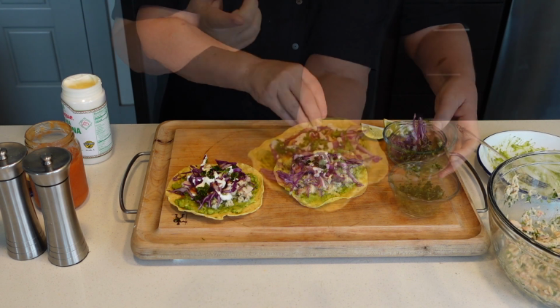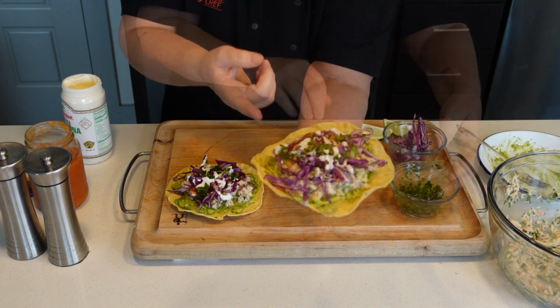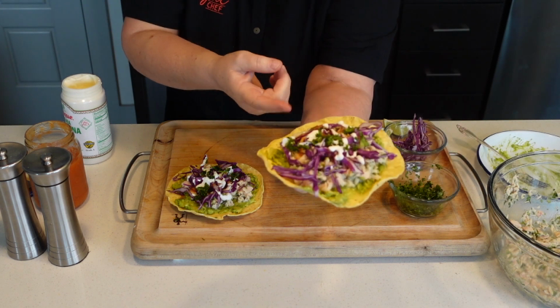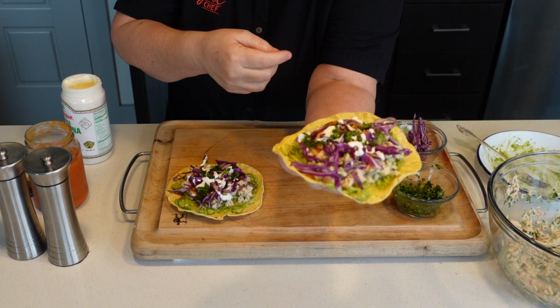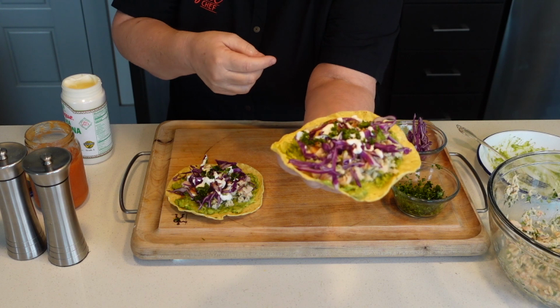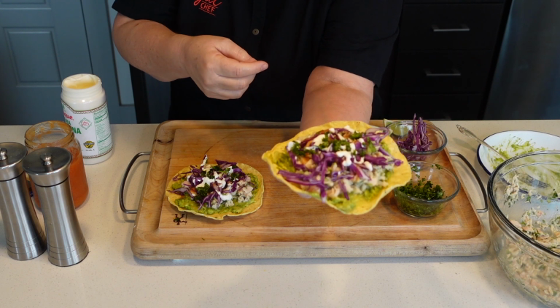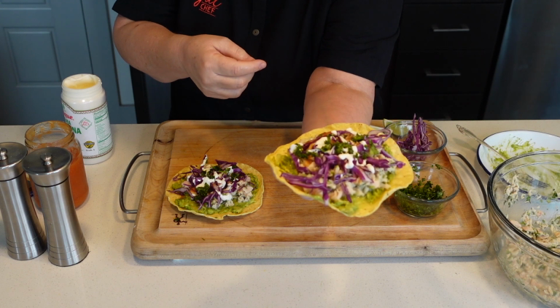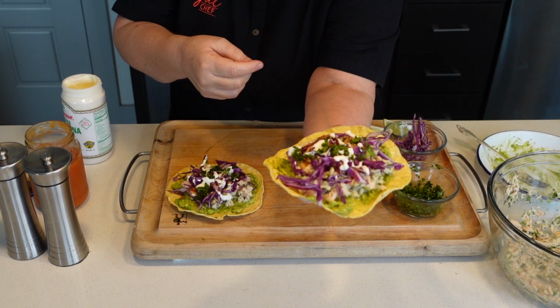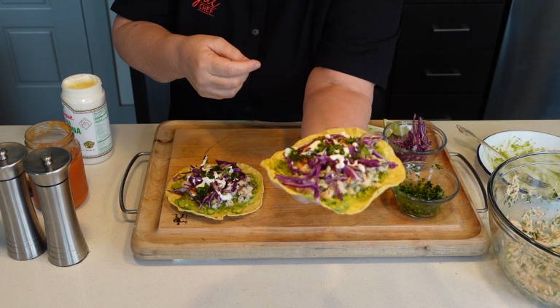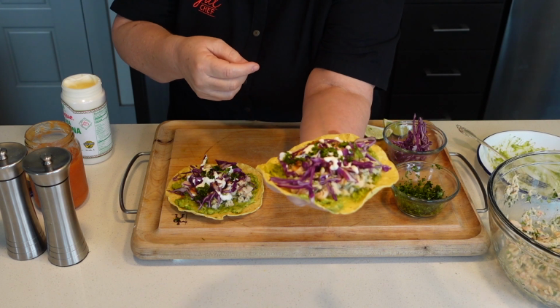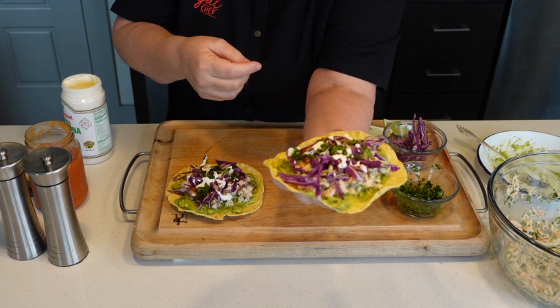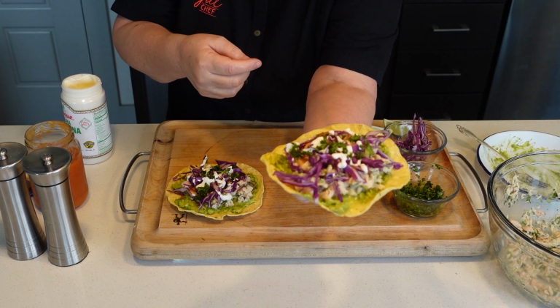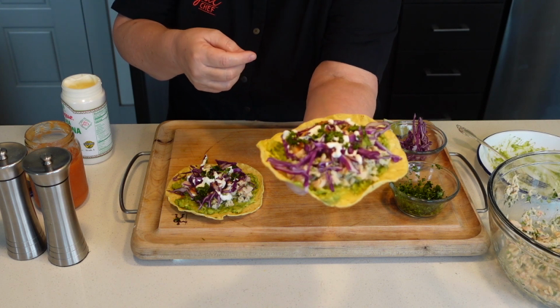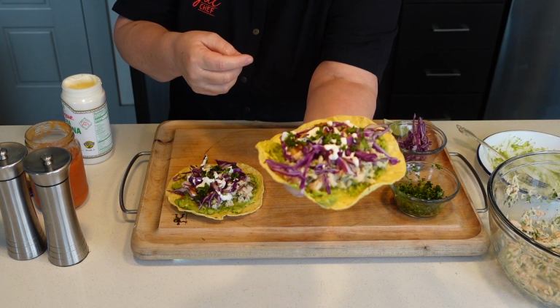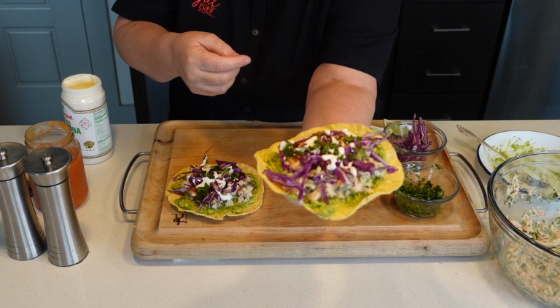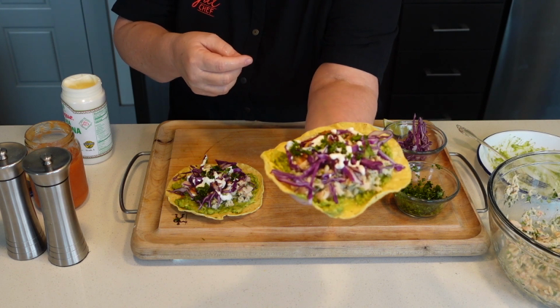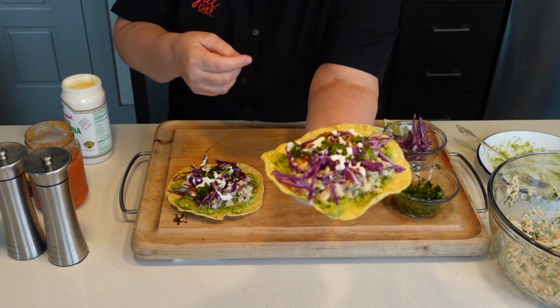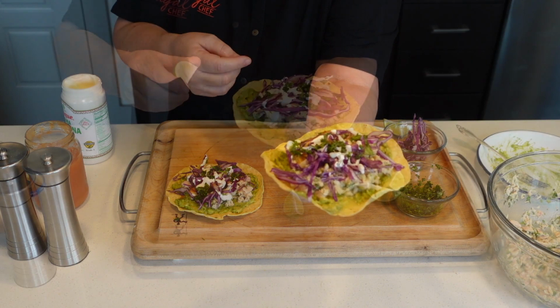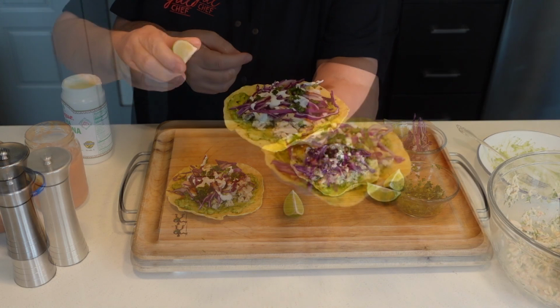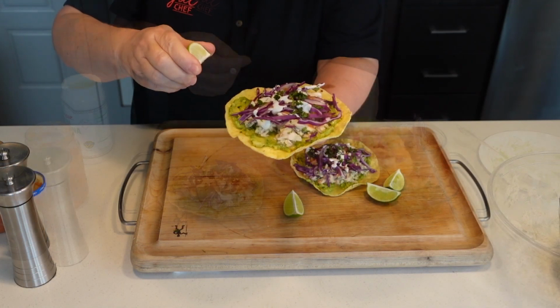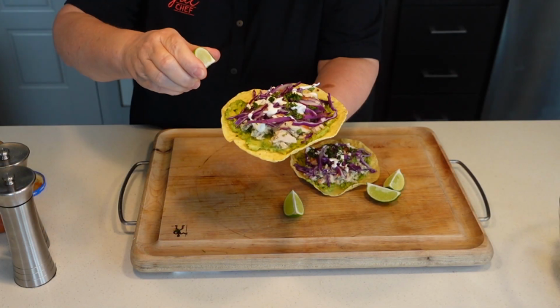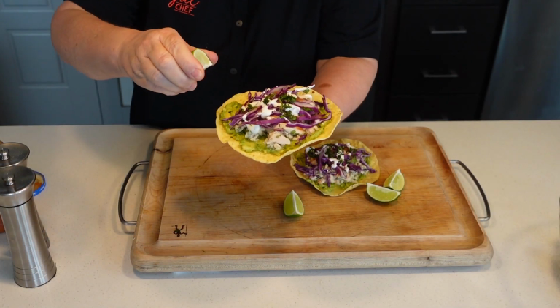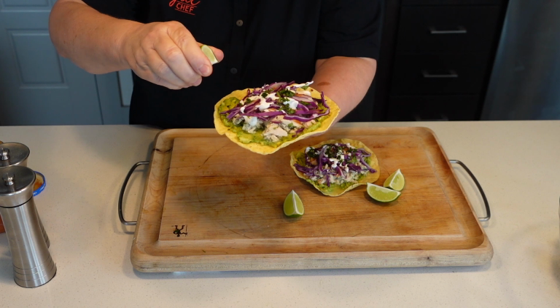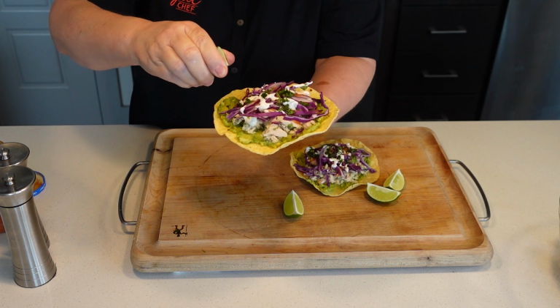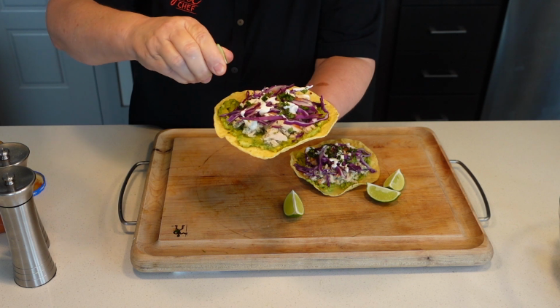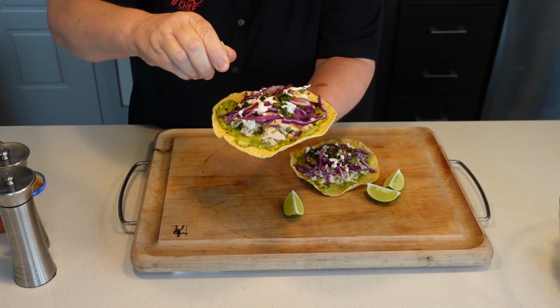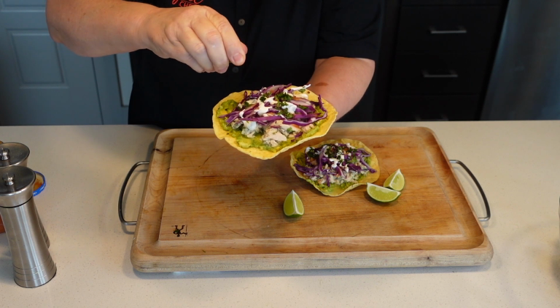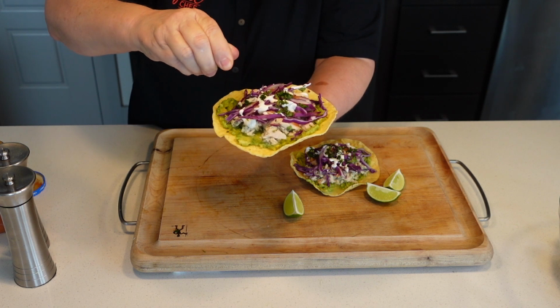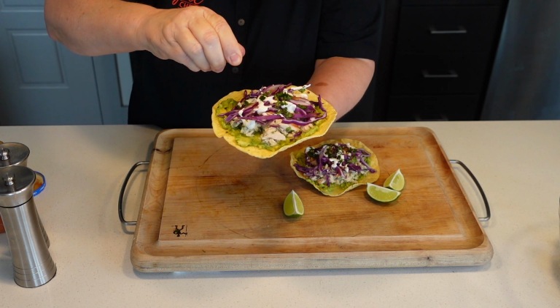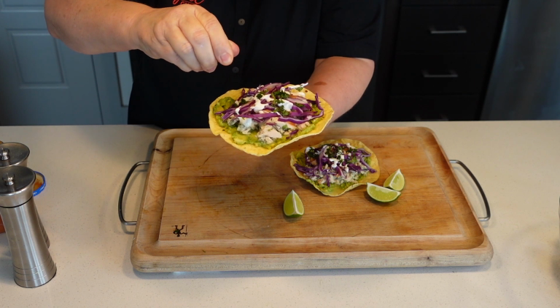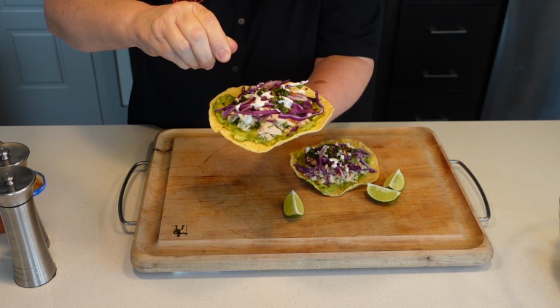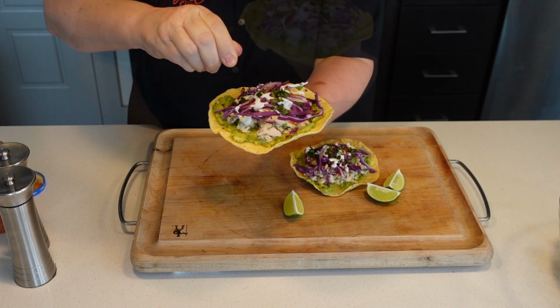A little cilantro. Check that out — so easy, delicious, and not expensive. Guys, if you give me a like, a comment, and a share, that would be great. Thank you.